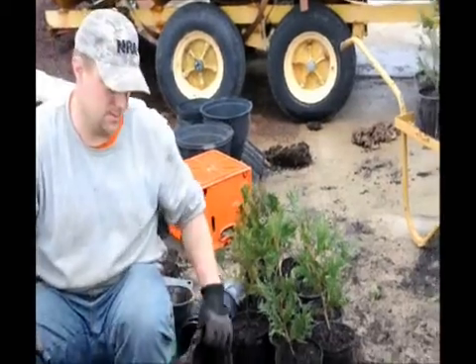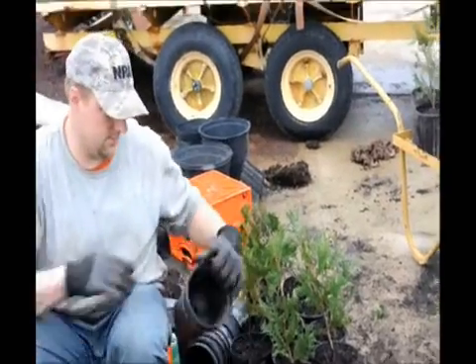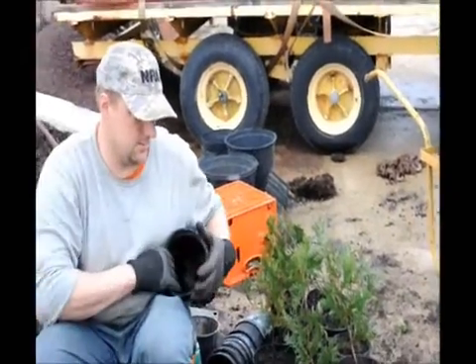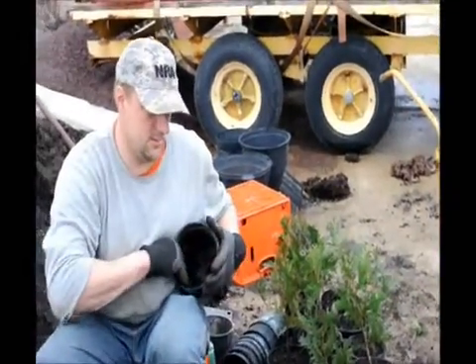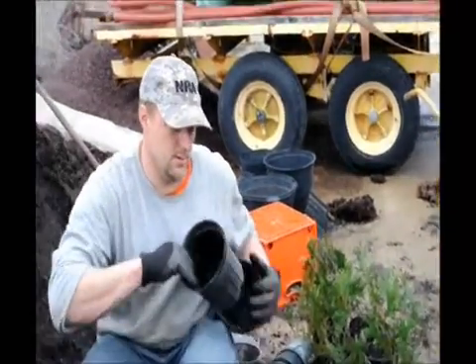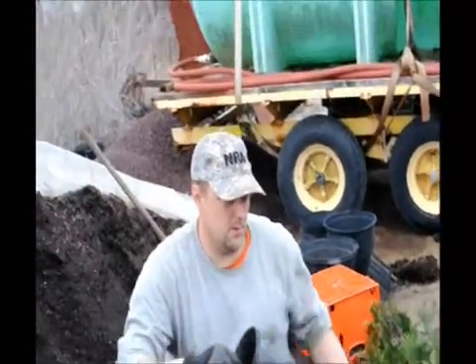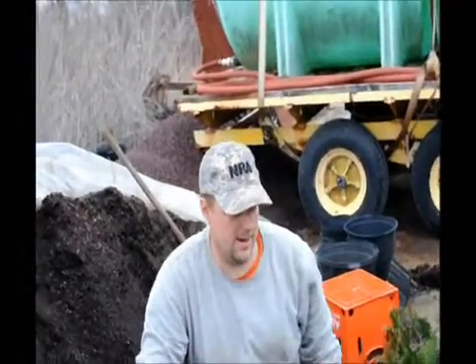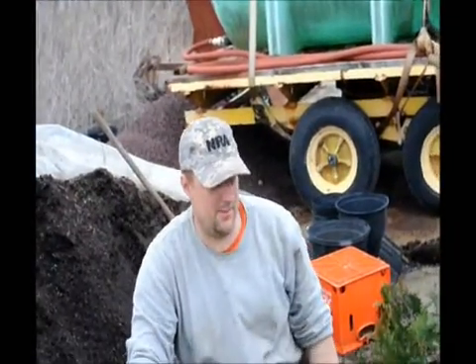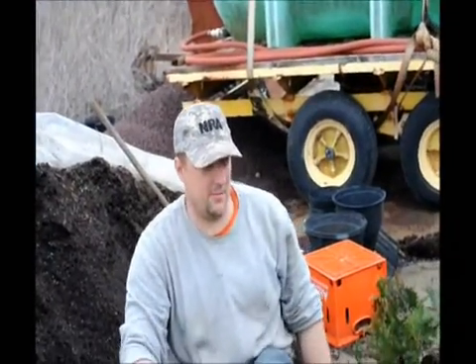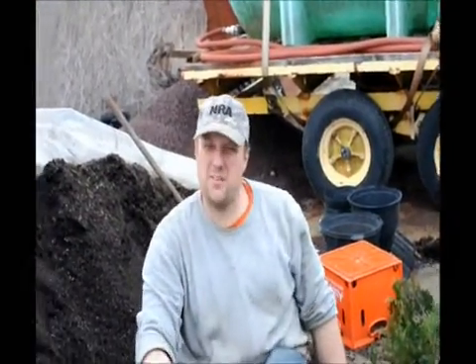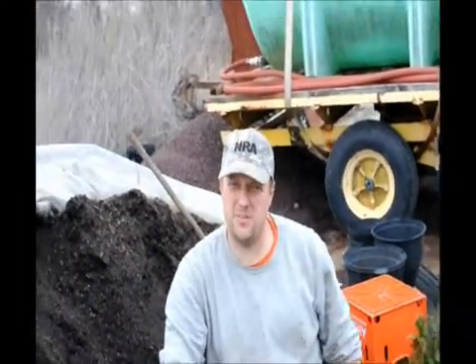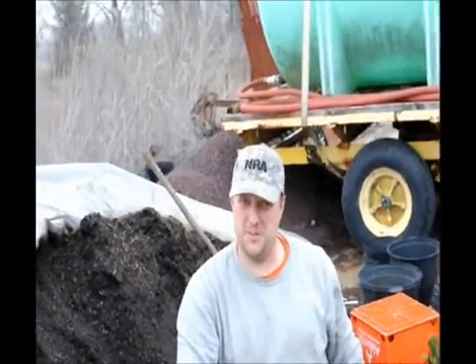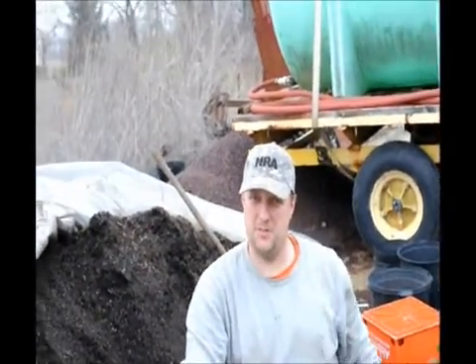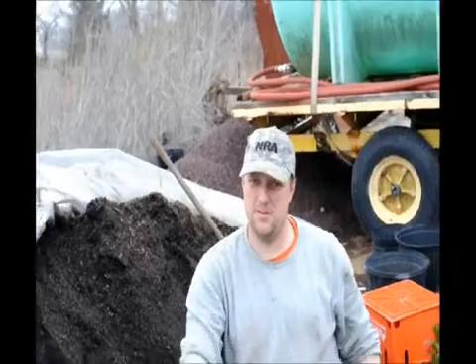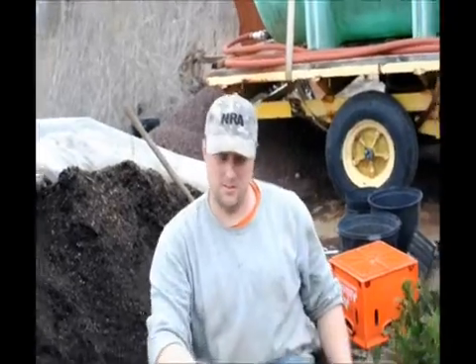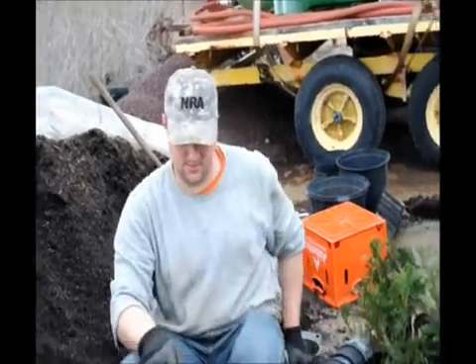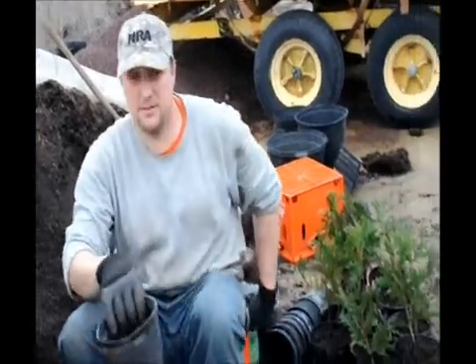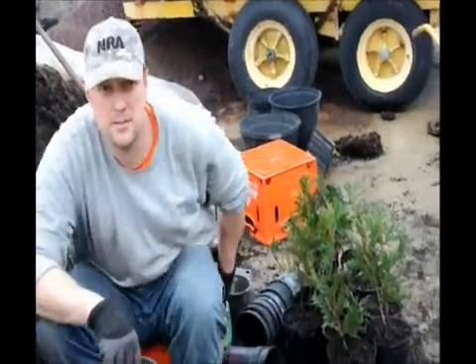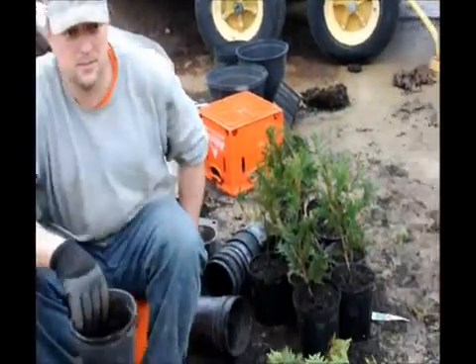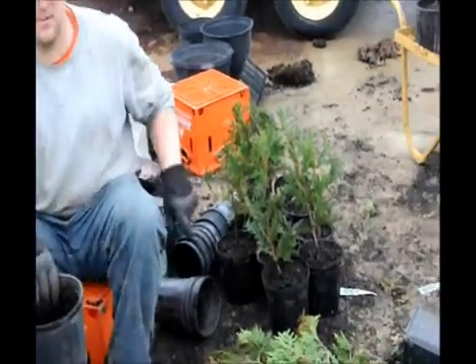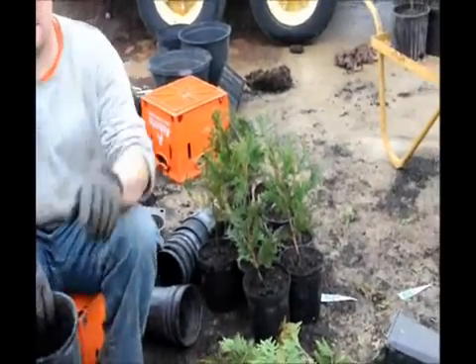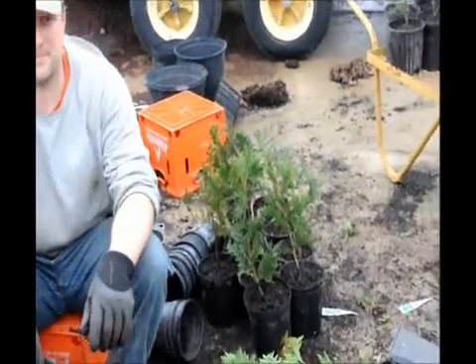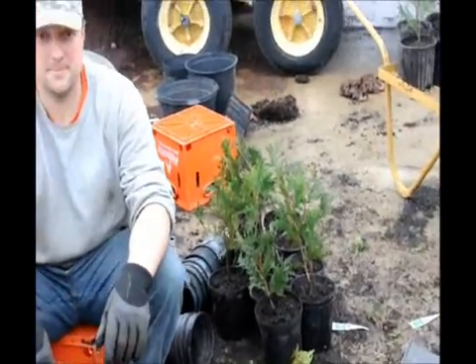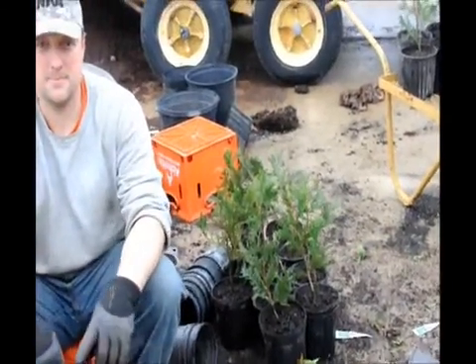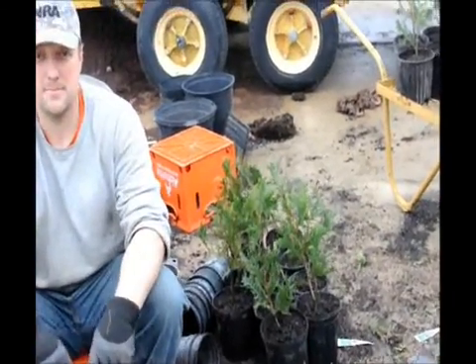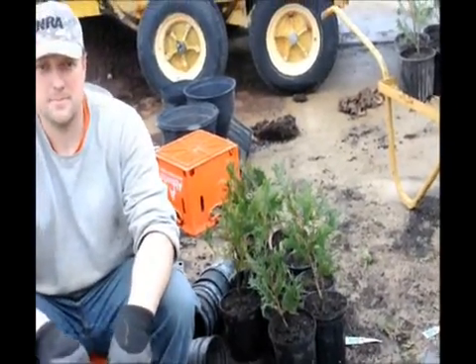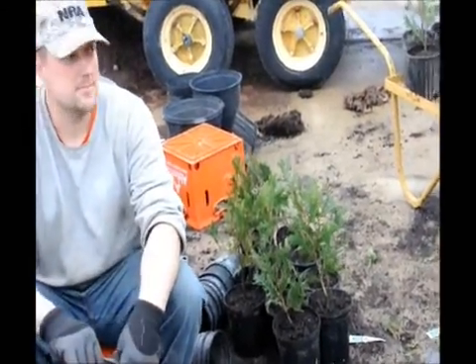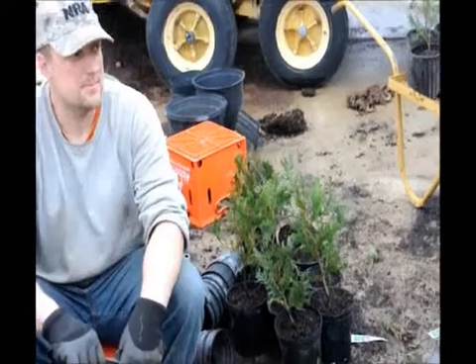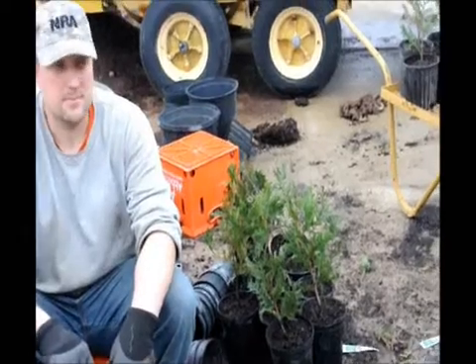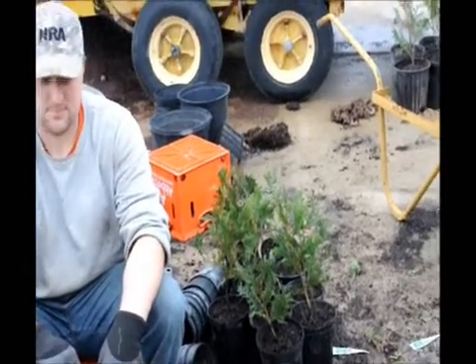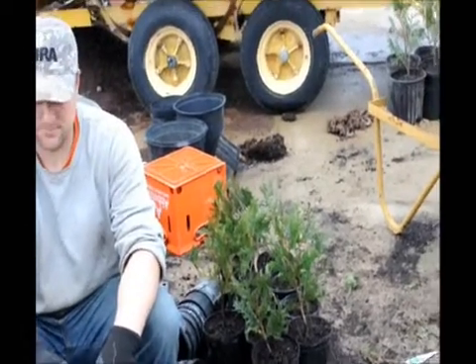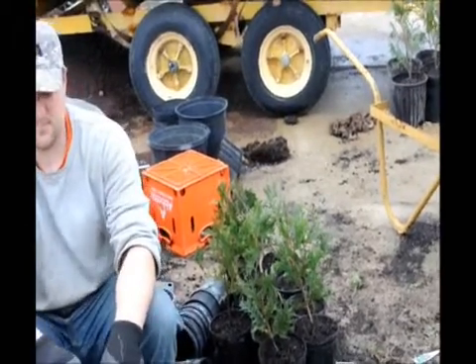How many are you doing here today? We have about 500 of them to do. Well, thank you very much, Mike. This is Highland Hole Farm growing our Green Giant arborvitaes.